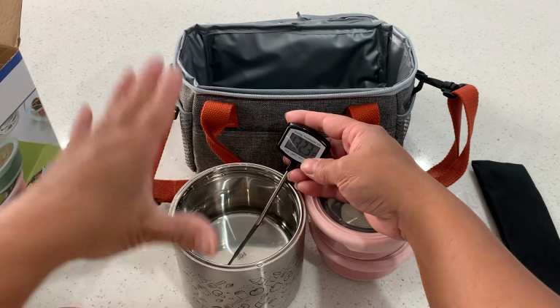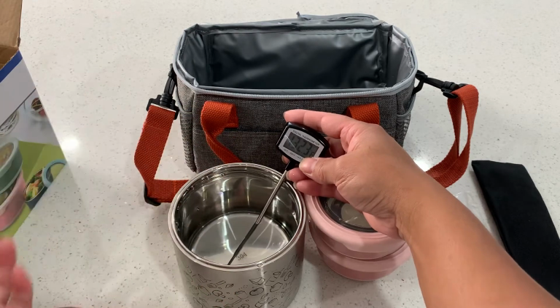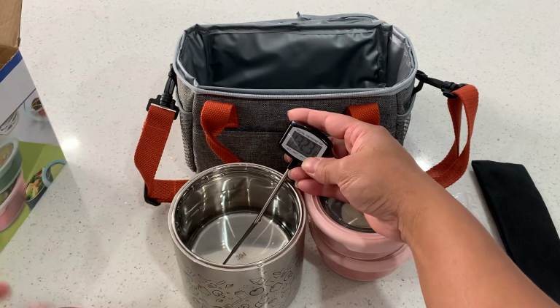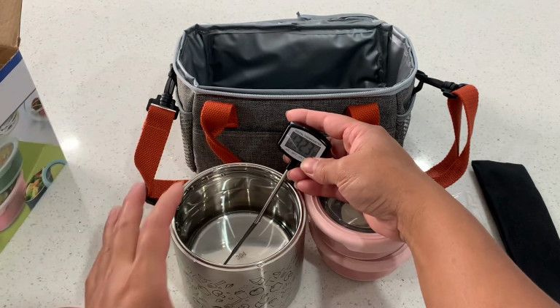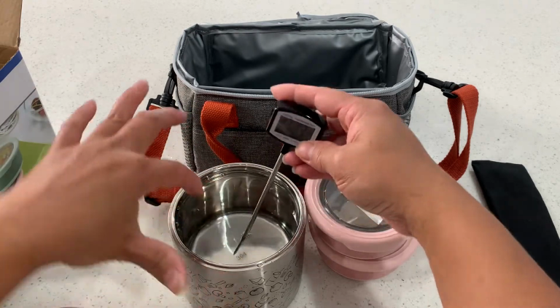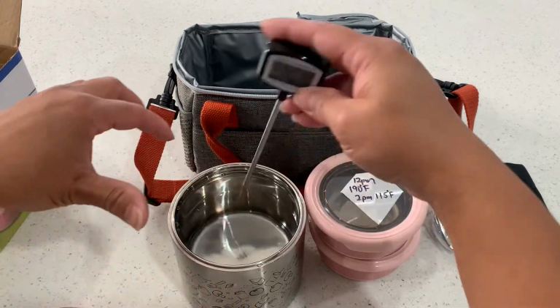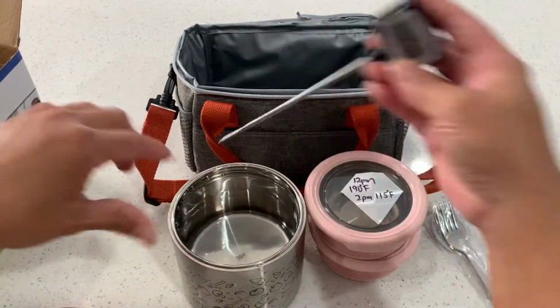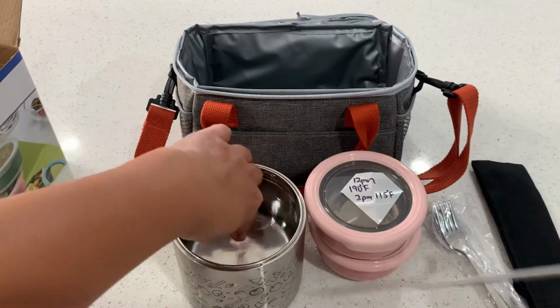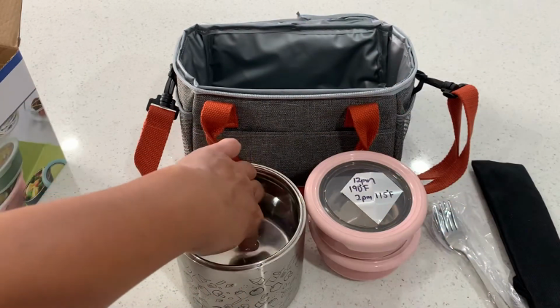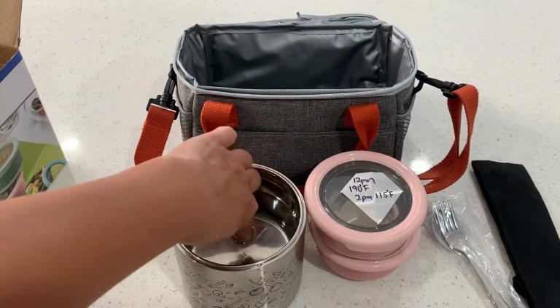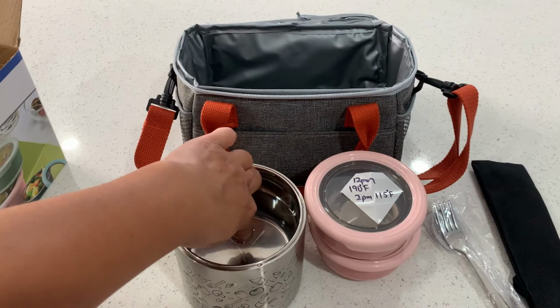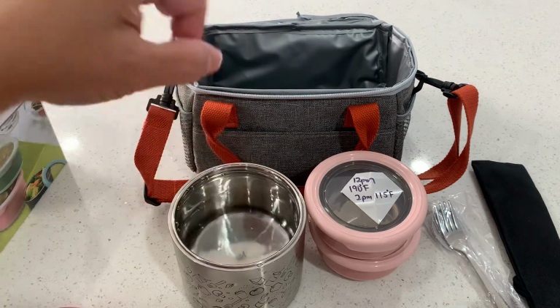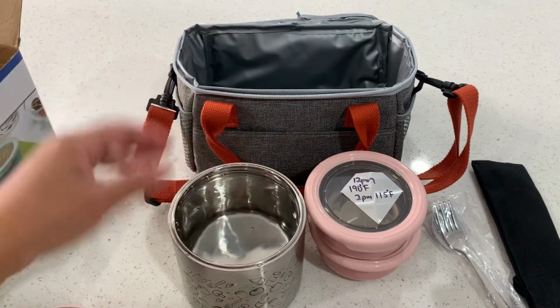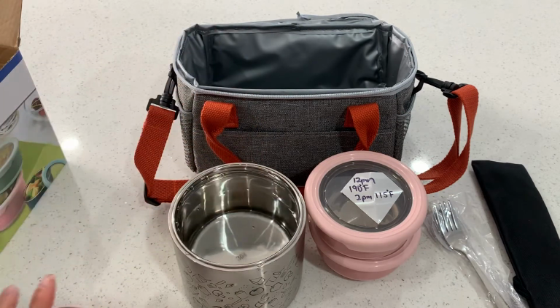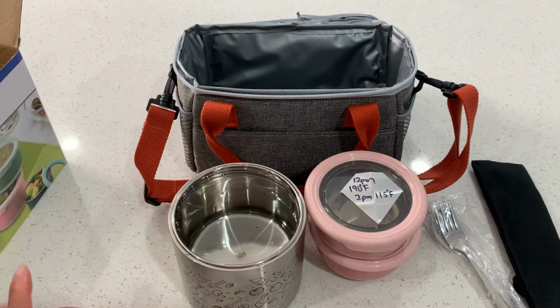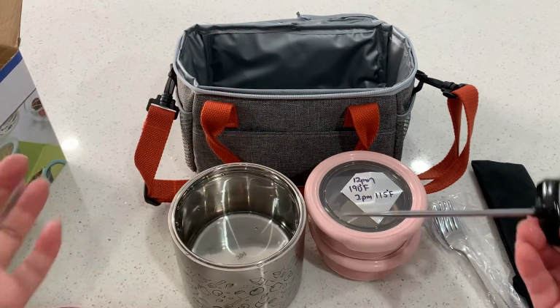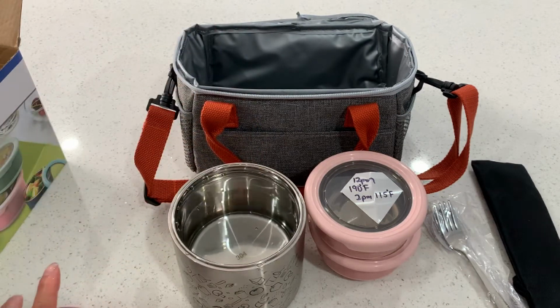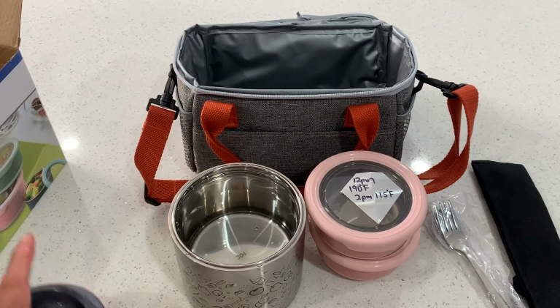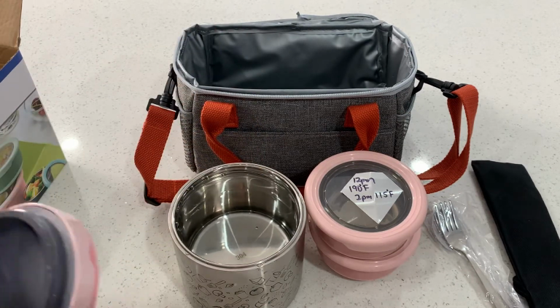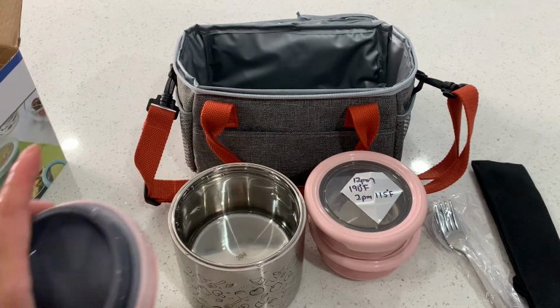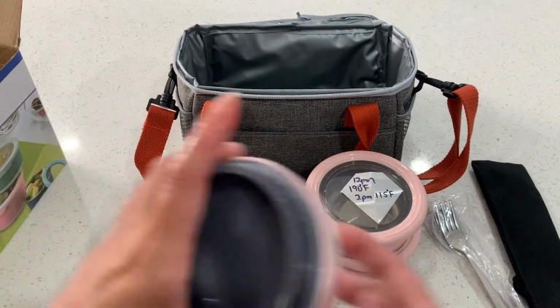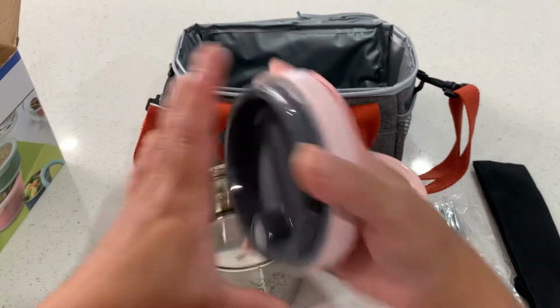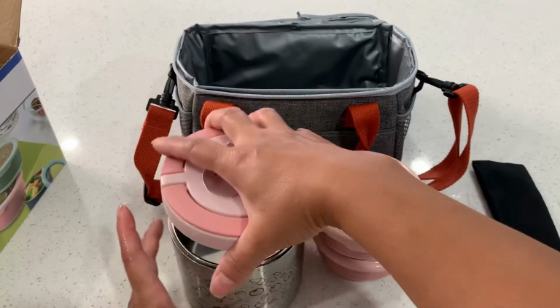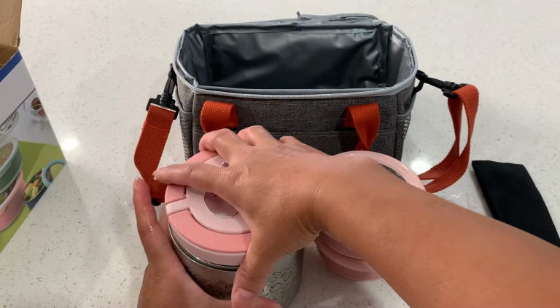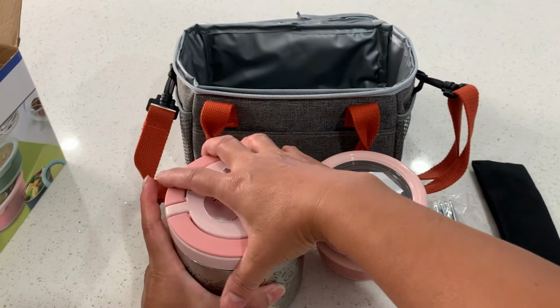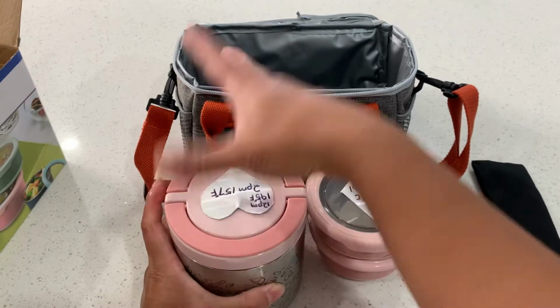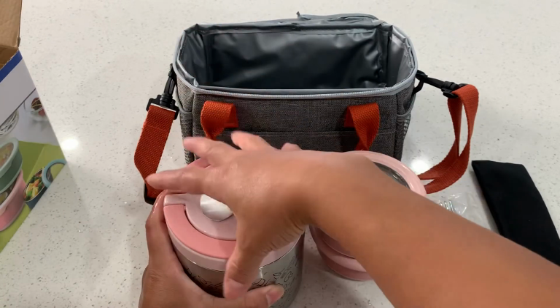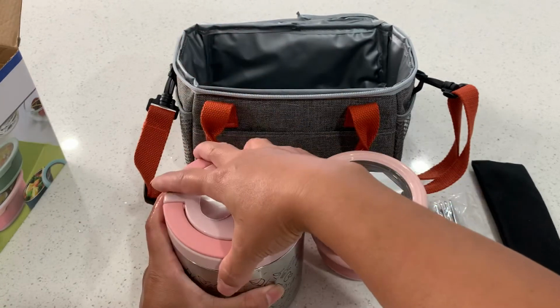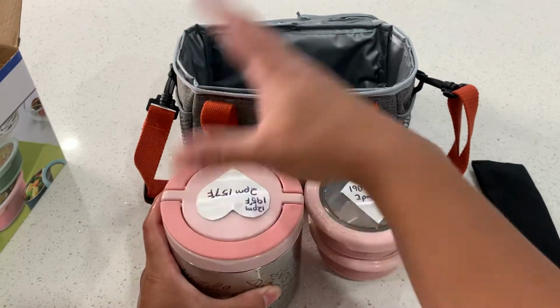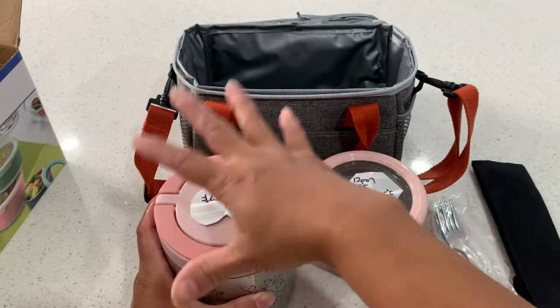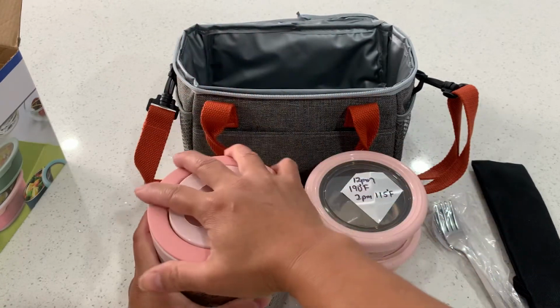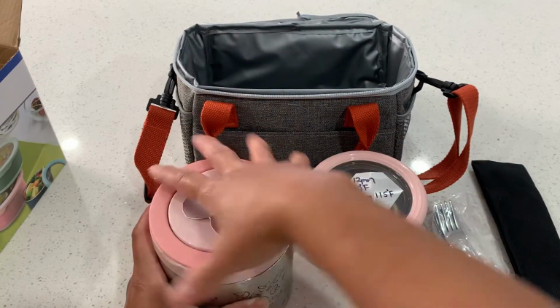It's still really hot! So that means it keeps the soup hot for at least four to six hours. By the six-hour mark it should still be nice and warm.